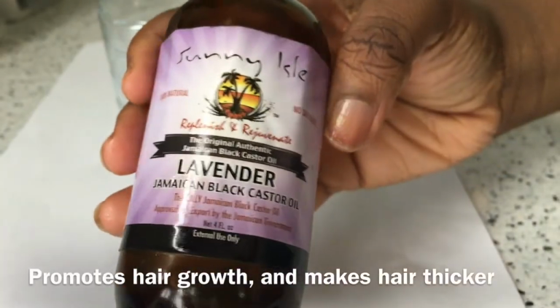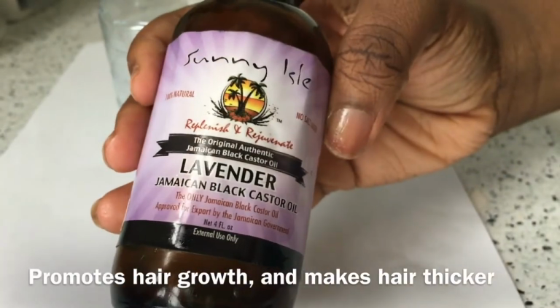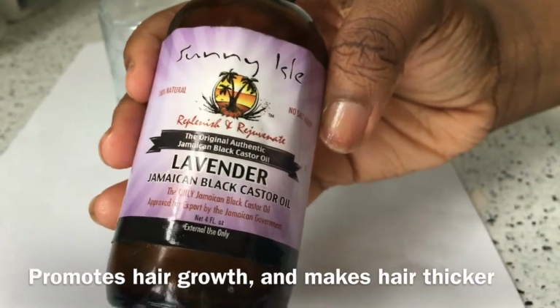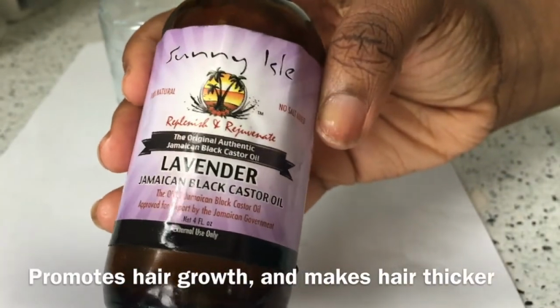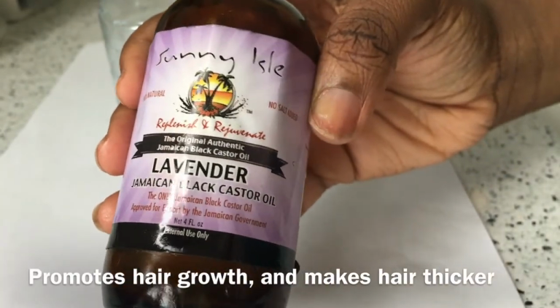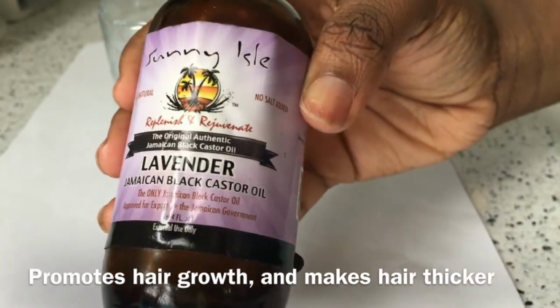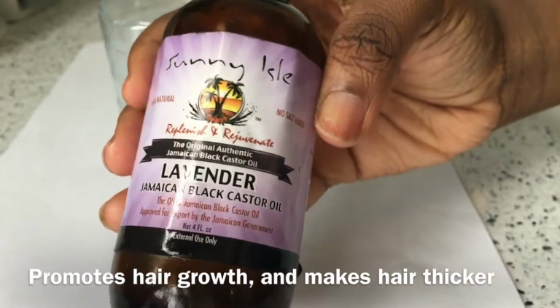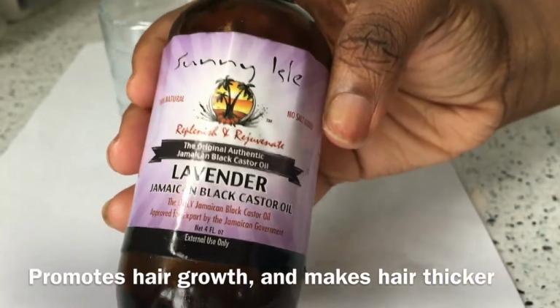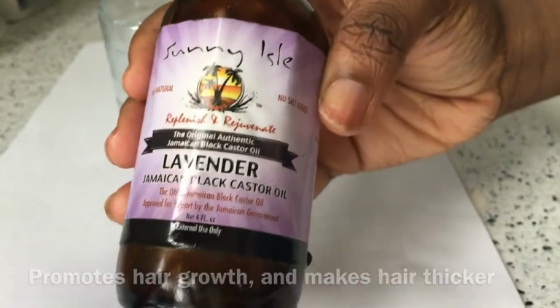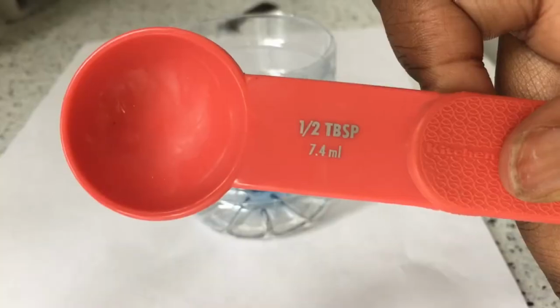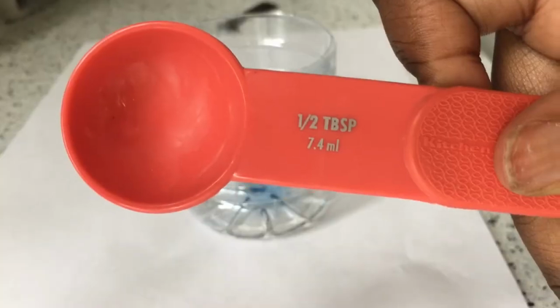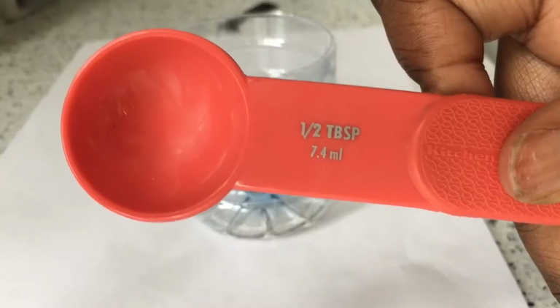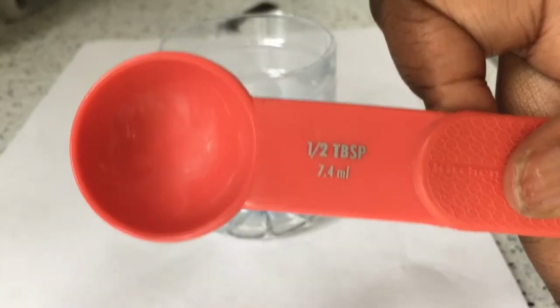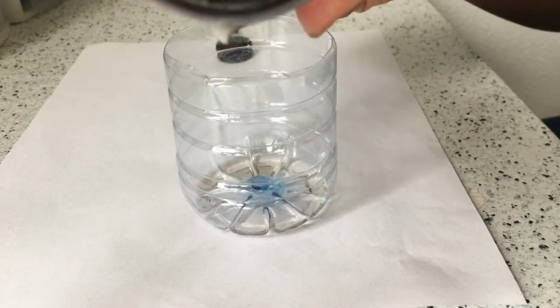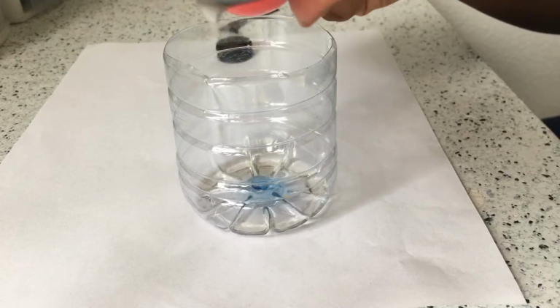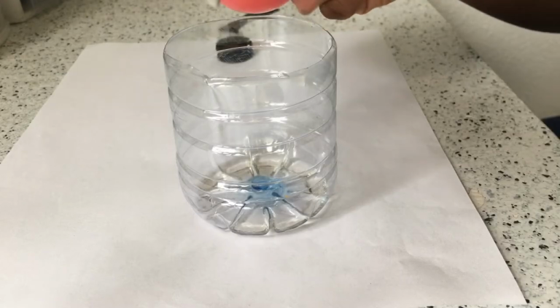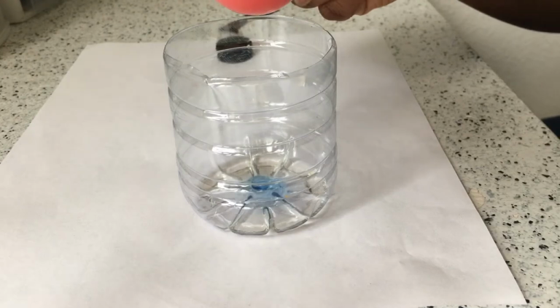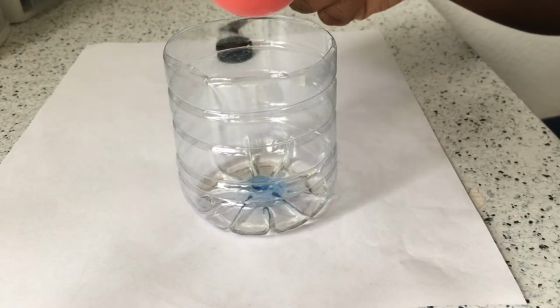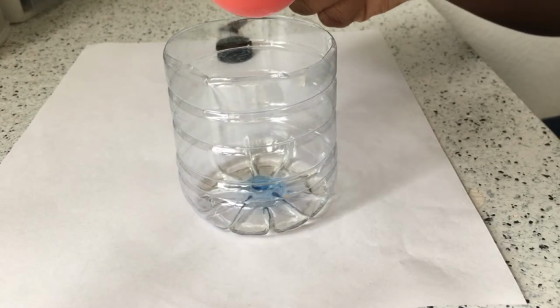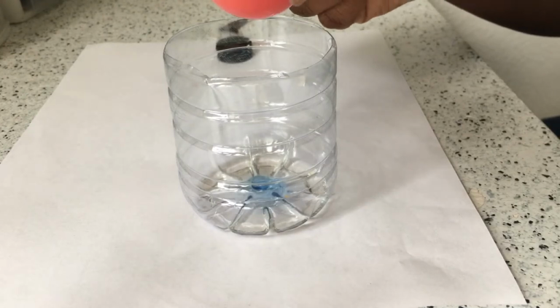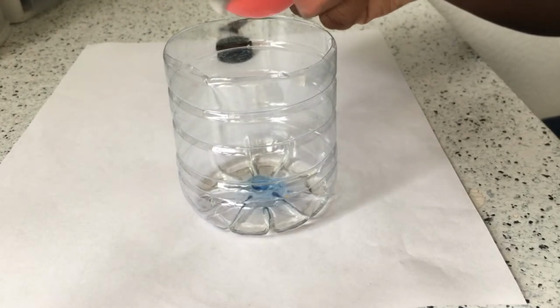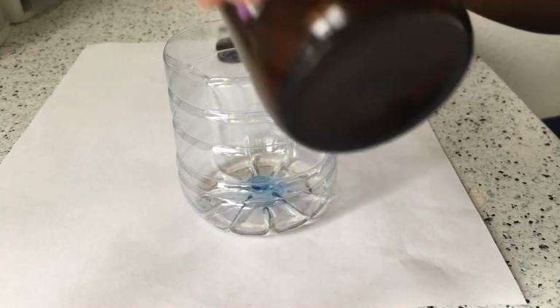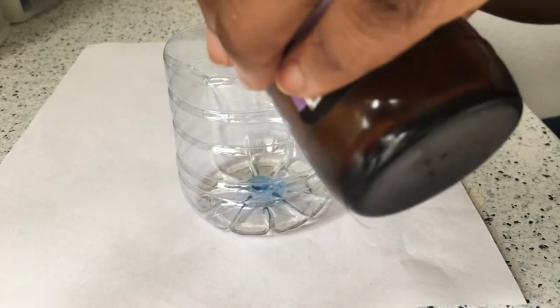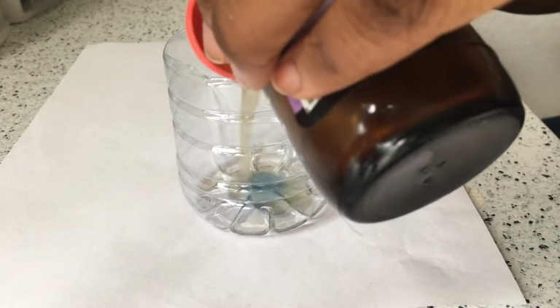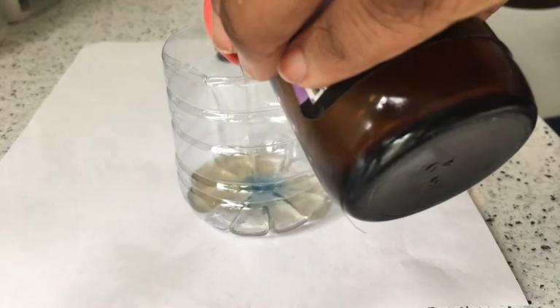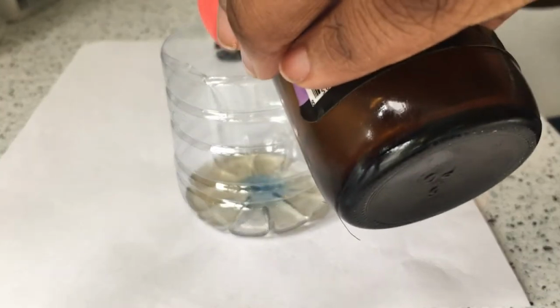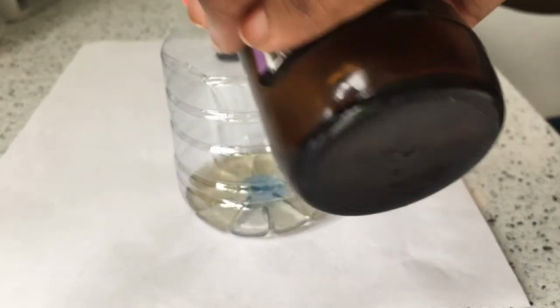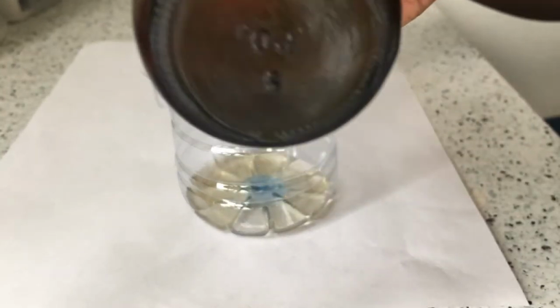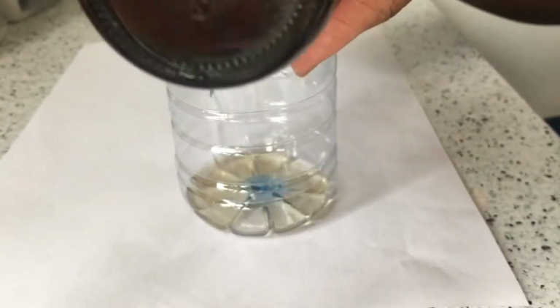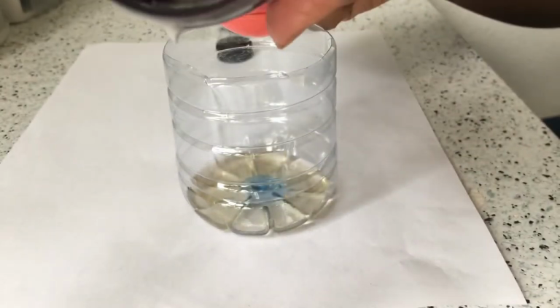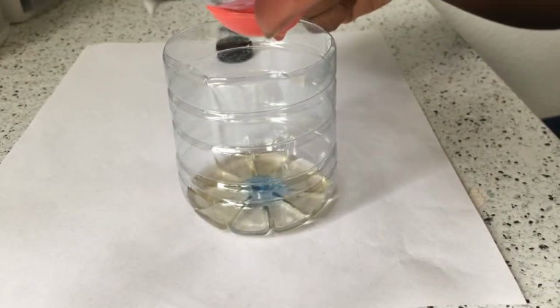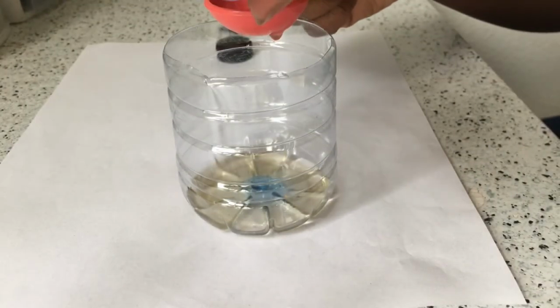I put in Jamaican black castor oil and I used this half tablespoon measurement, which is why it looks like I added four tablespoons, but it's half so it's actually only two.